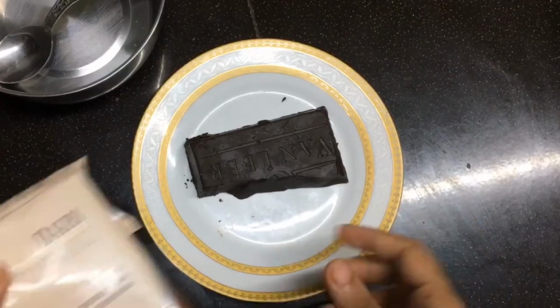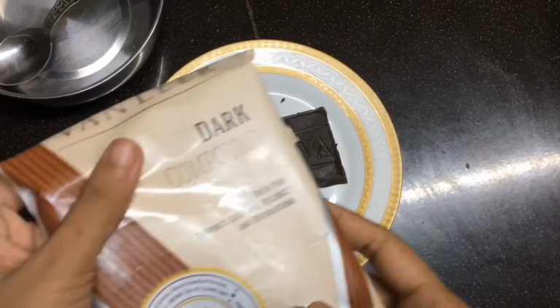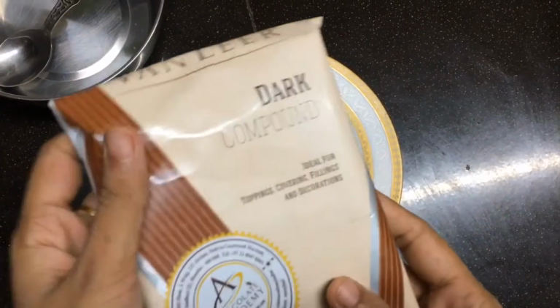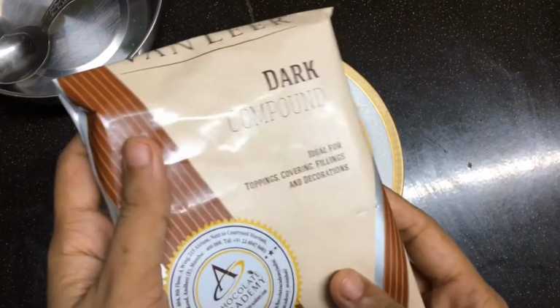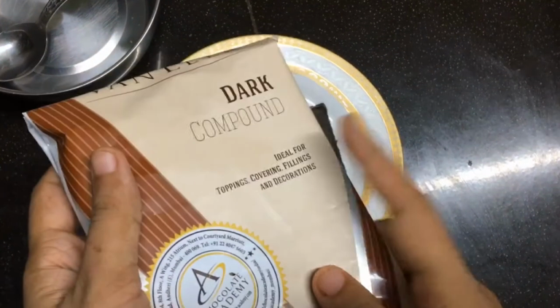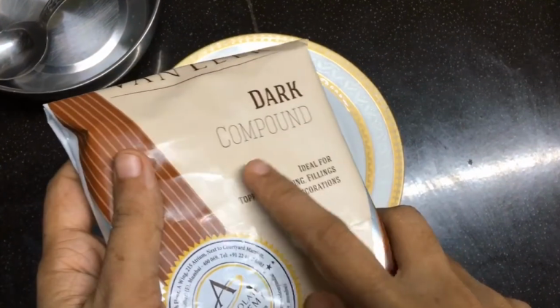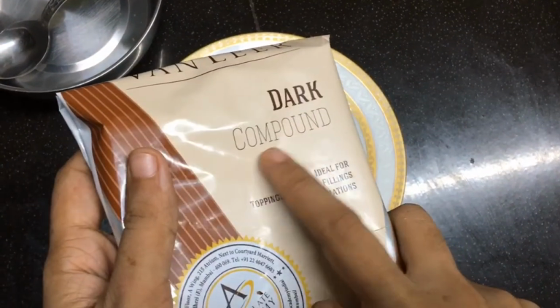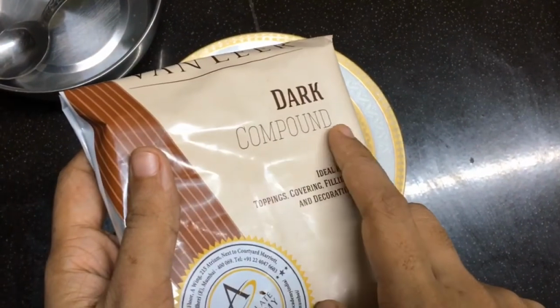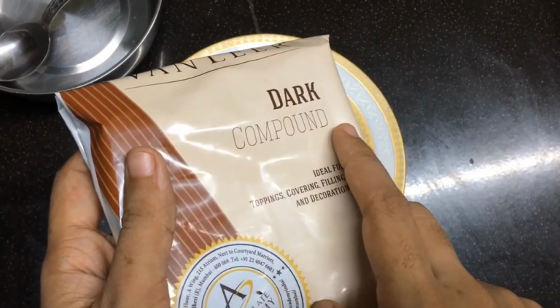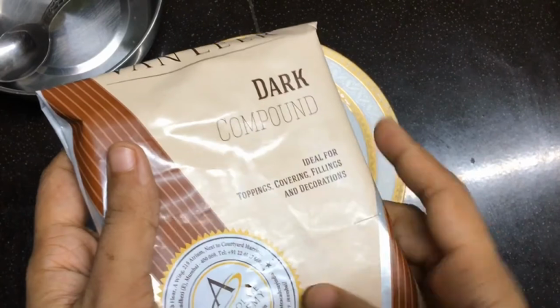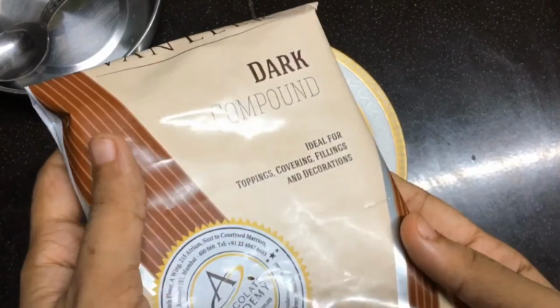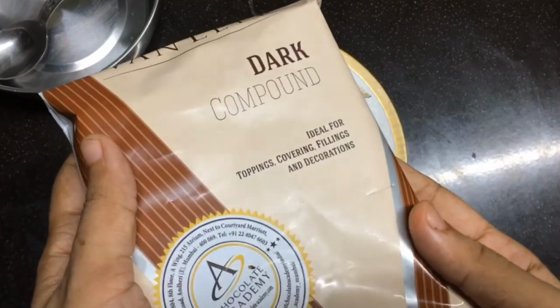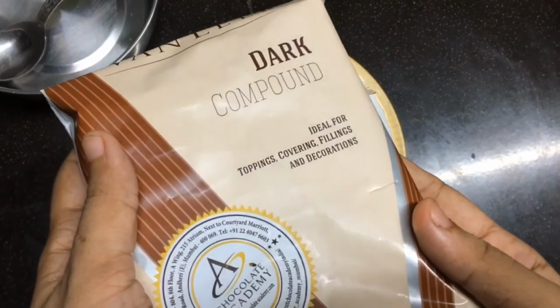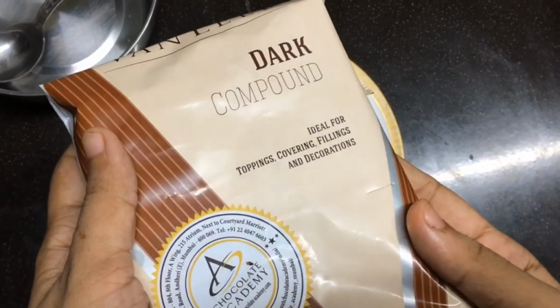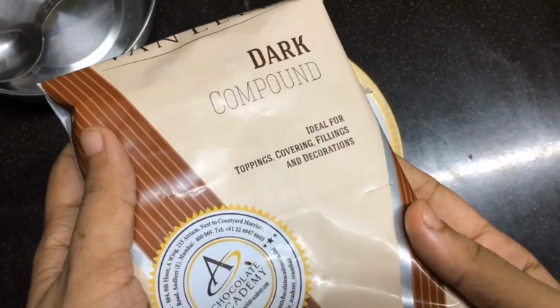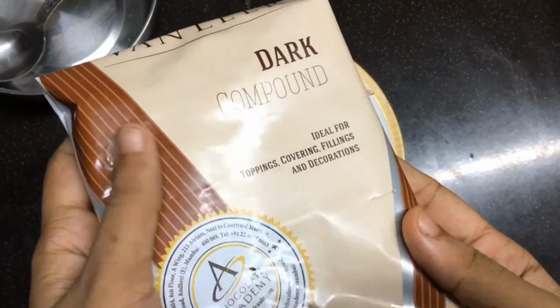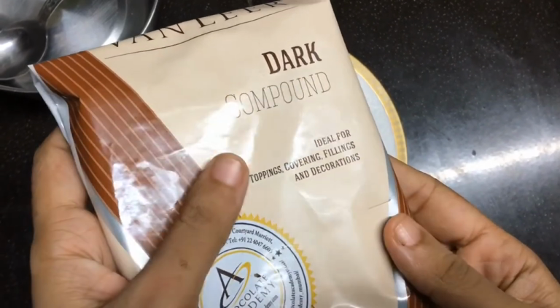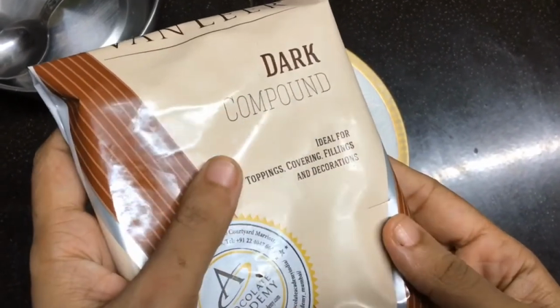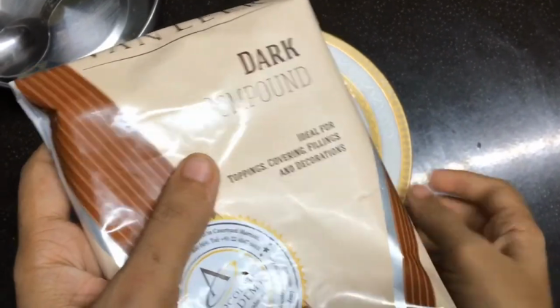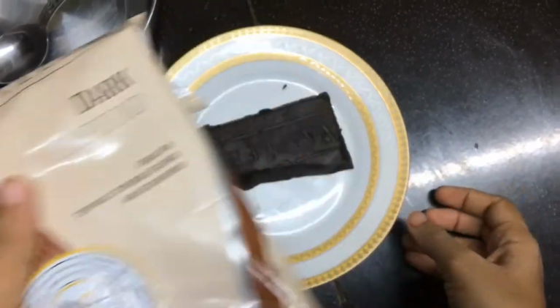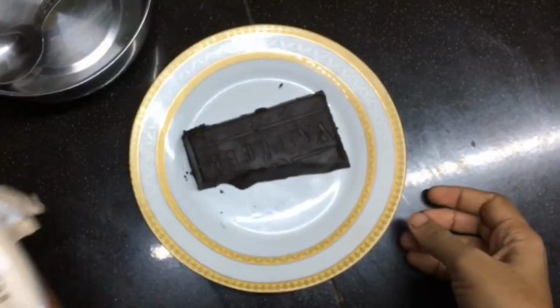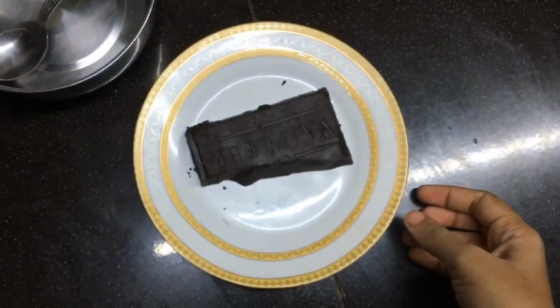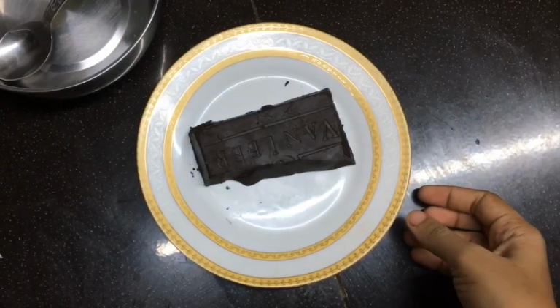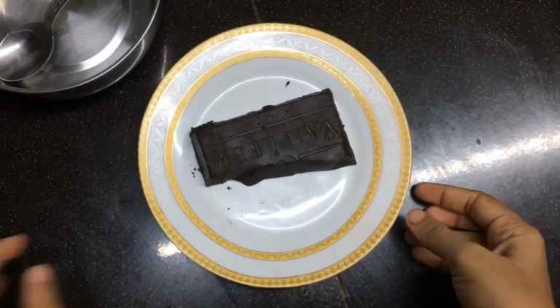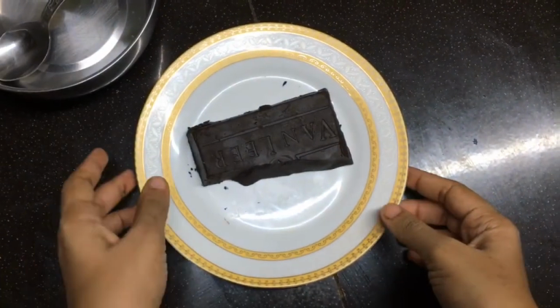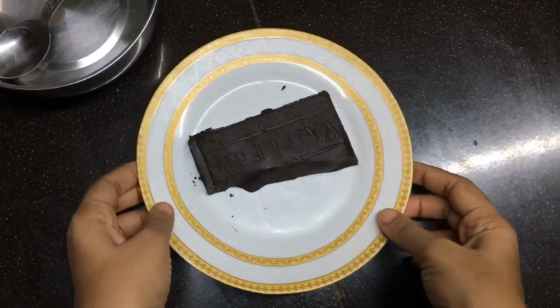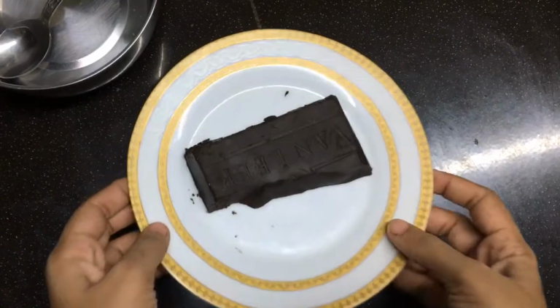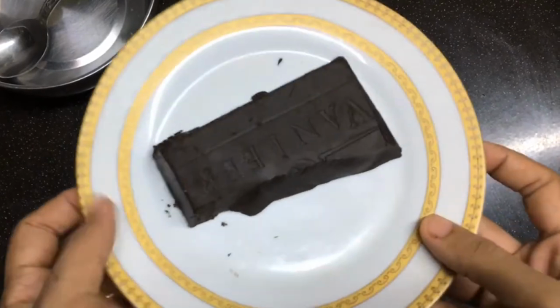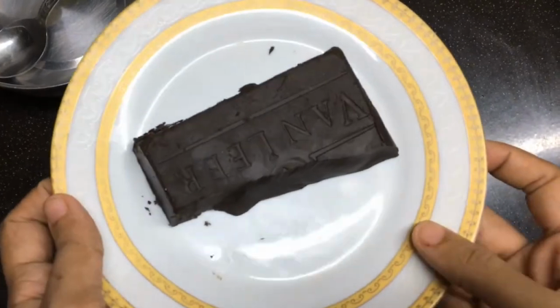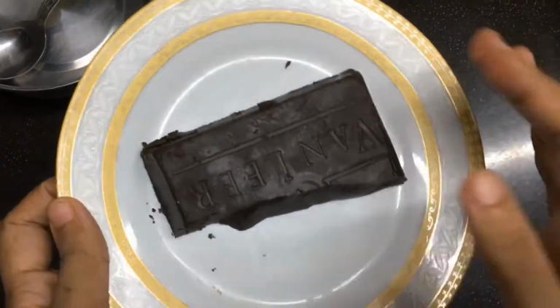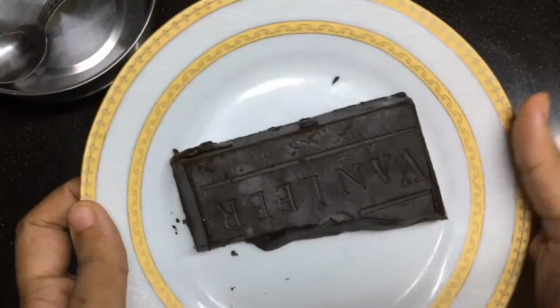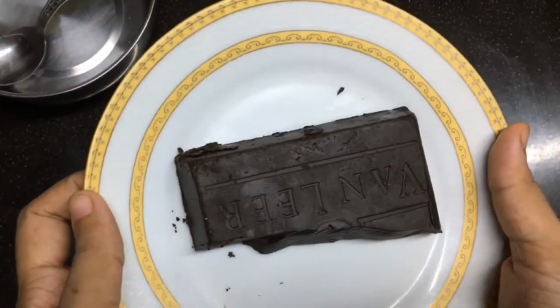We have a compound chocolate. Dark chocolate. There are various variants: dark chocolate, milk chocolate, and white chocolate.